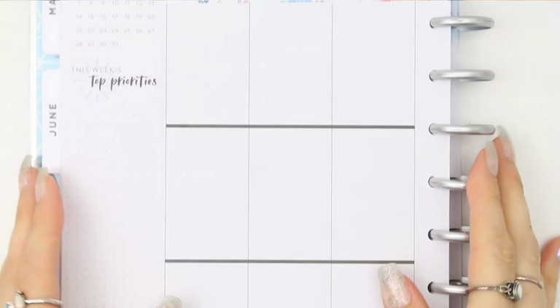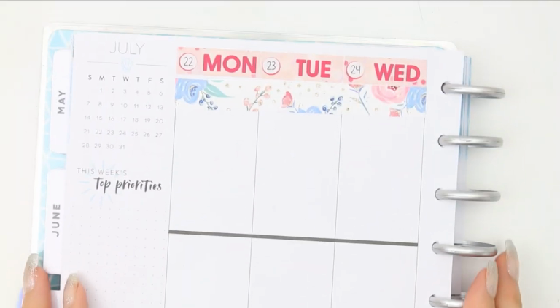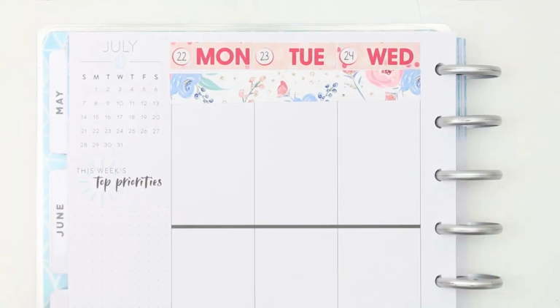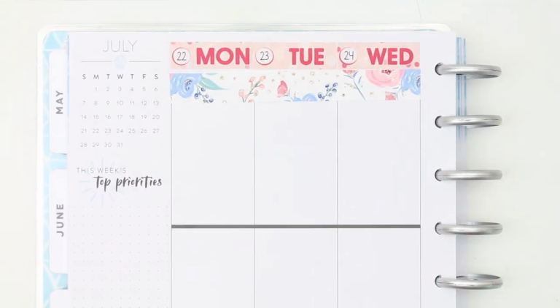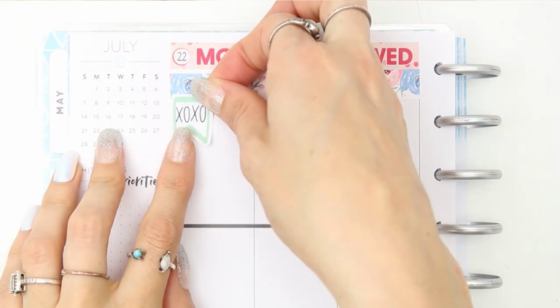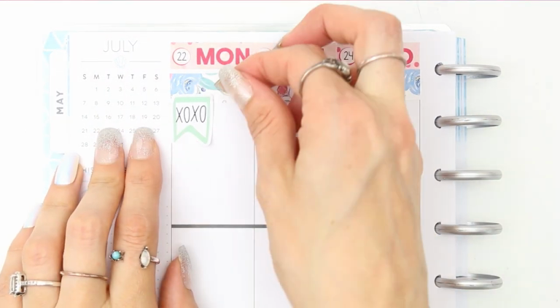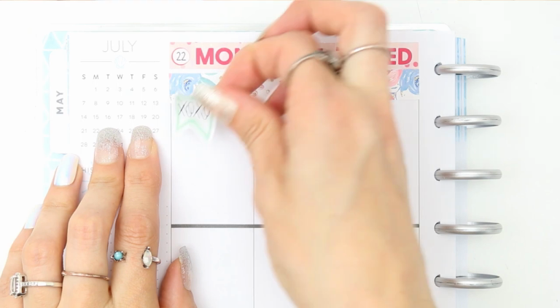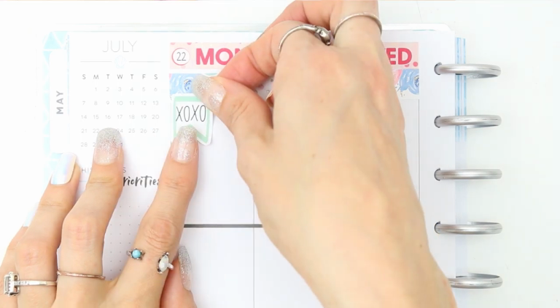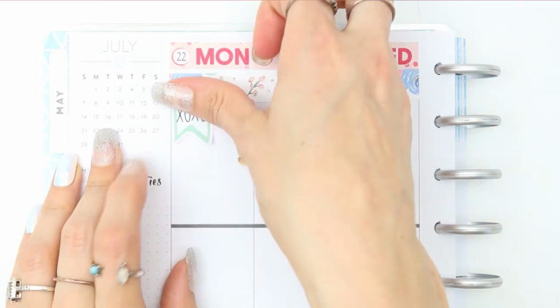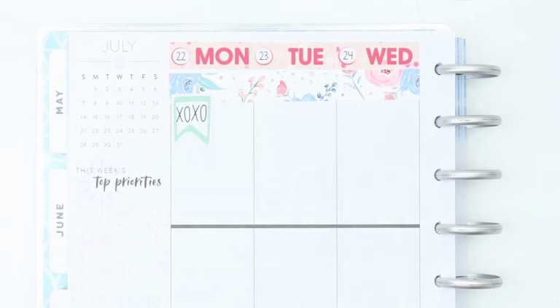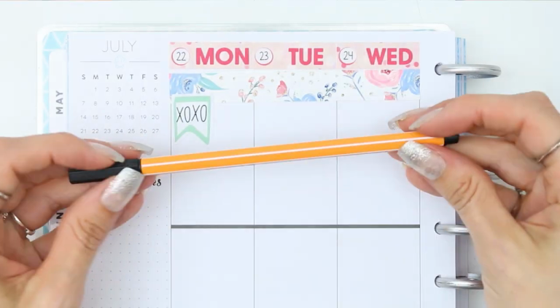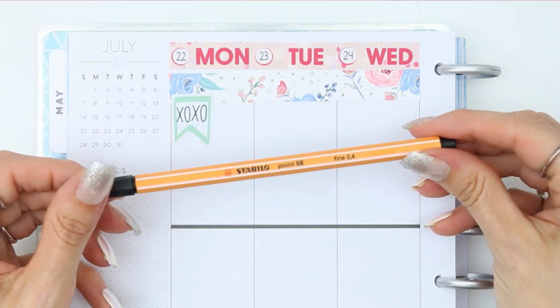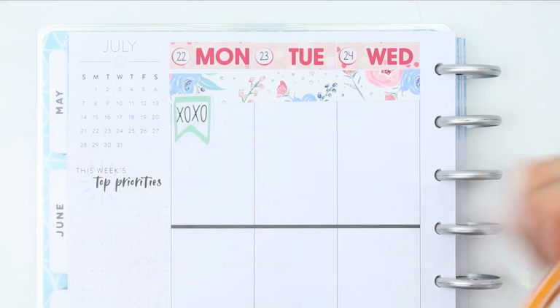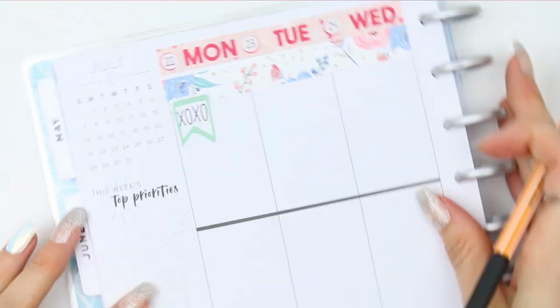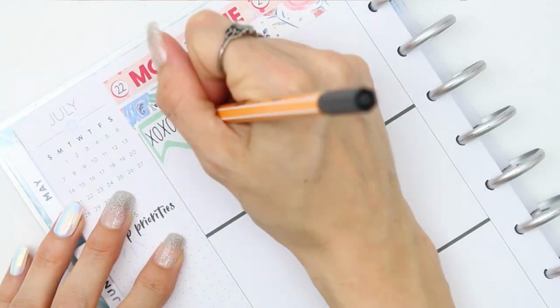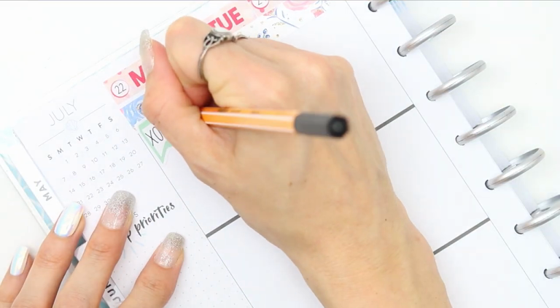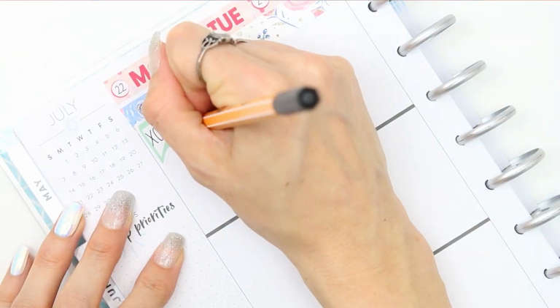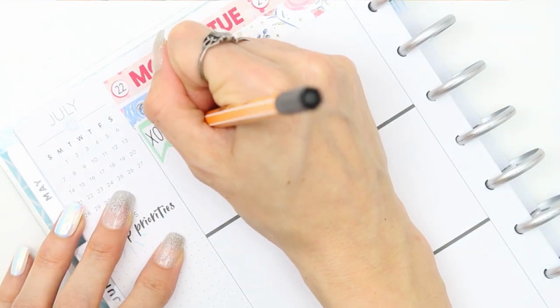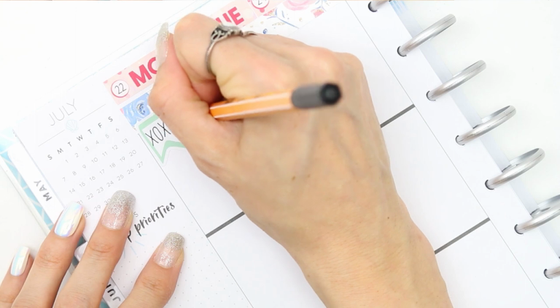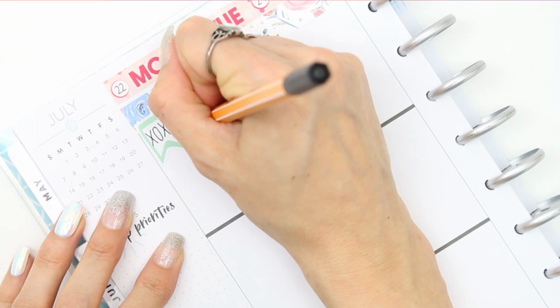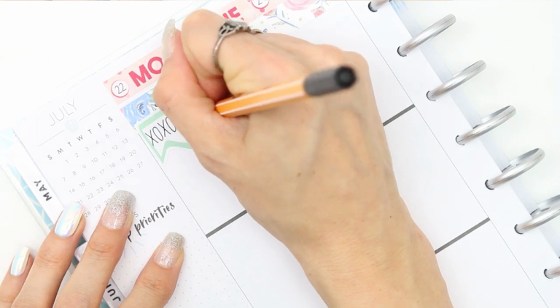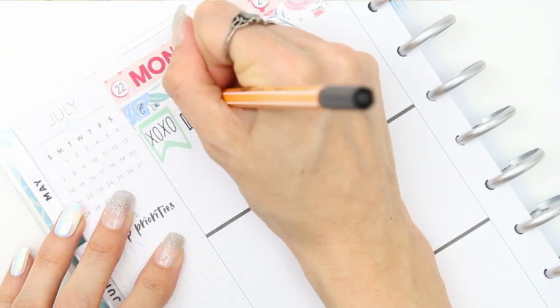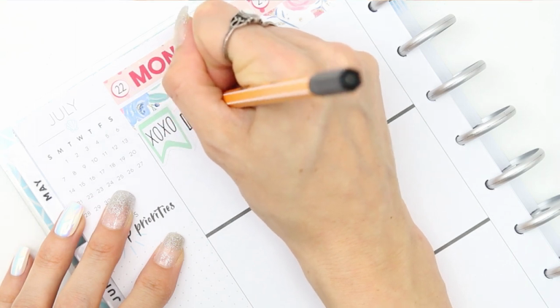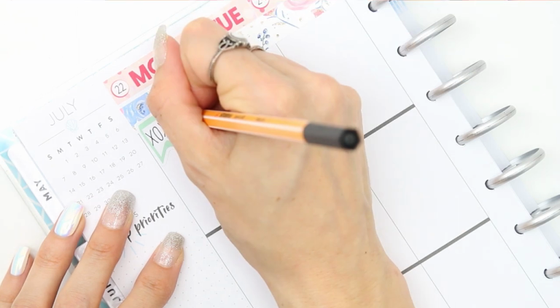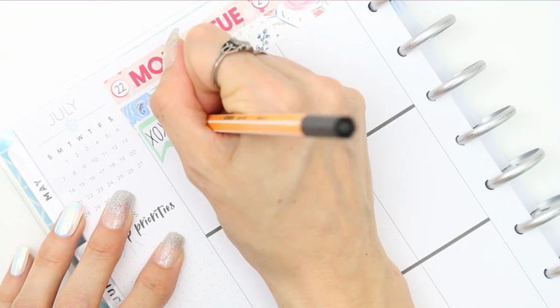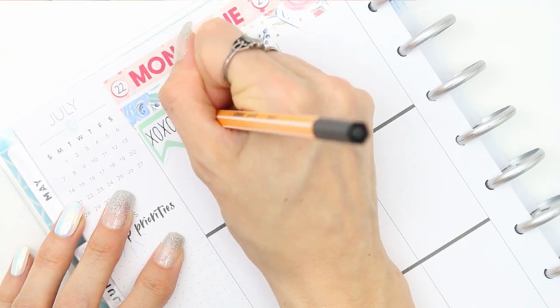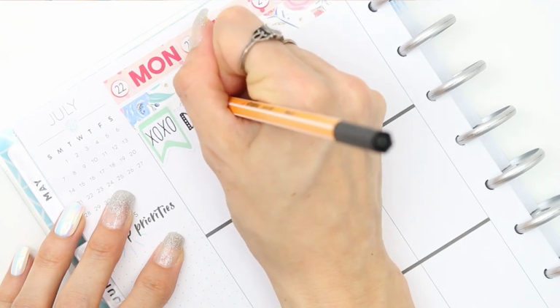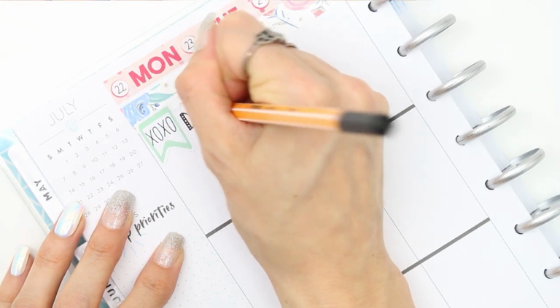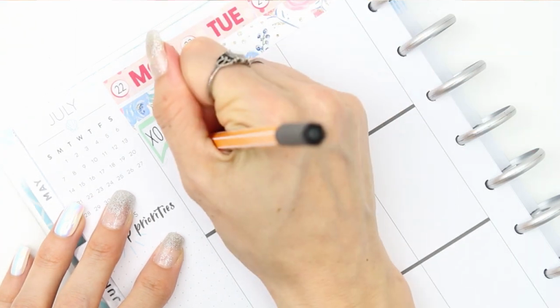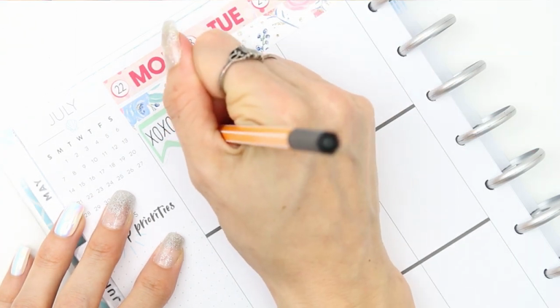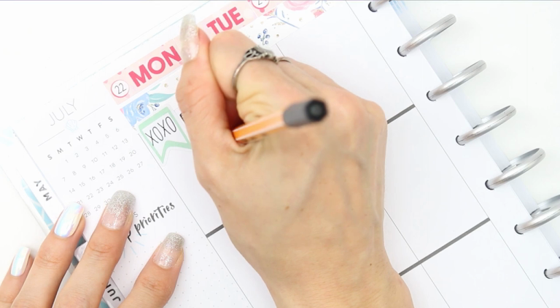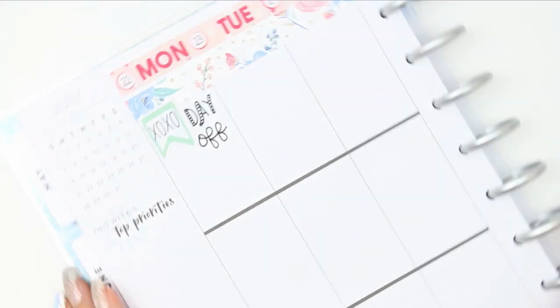As I don't have a full kit to work with, I'm going to be mixing up how I usually fill my planner in, and I'm also going back to my old all-time favourite pen. I used to use this literally every plan with me for about a year.